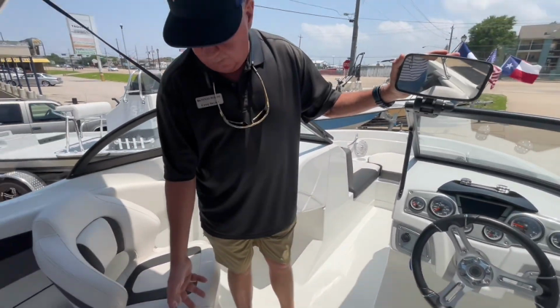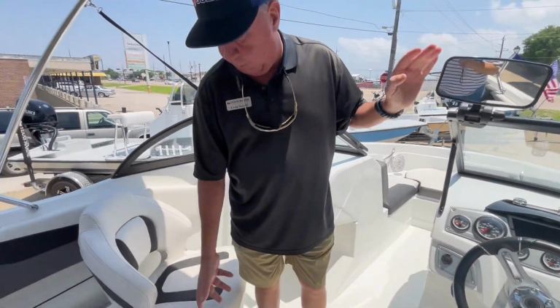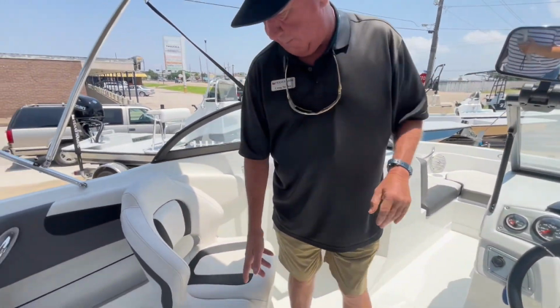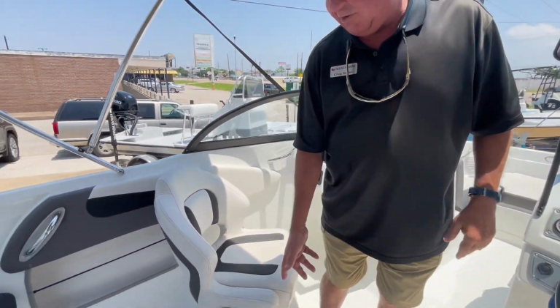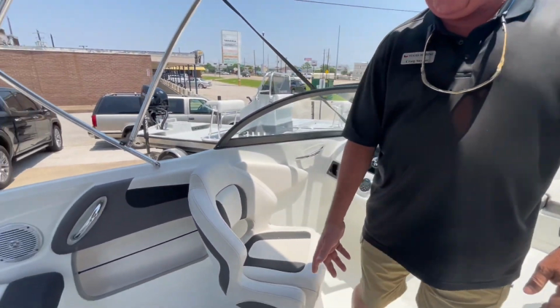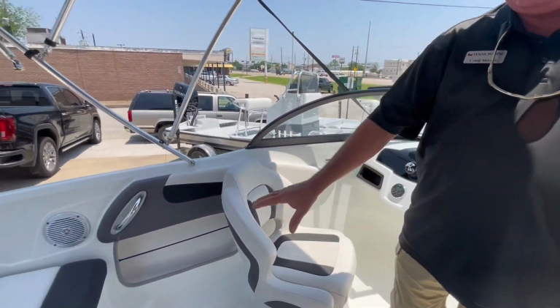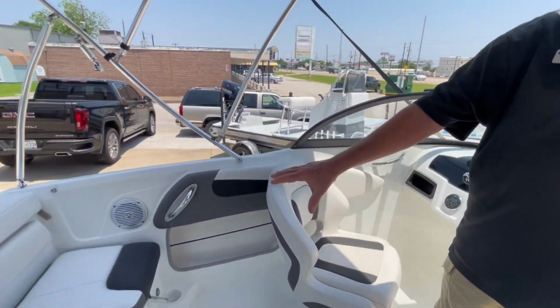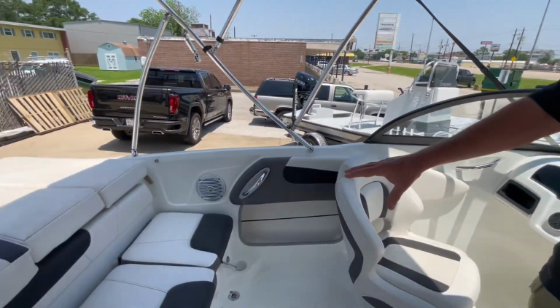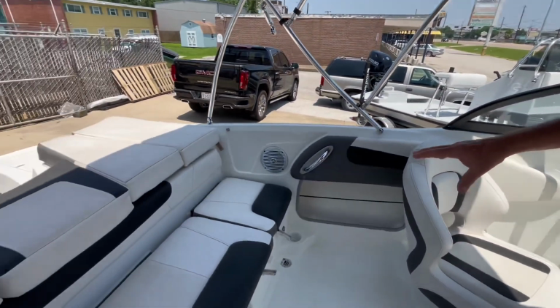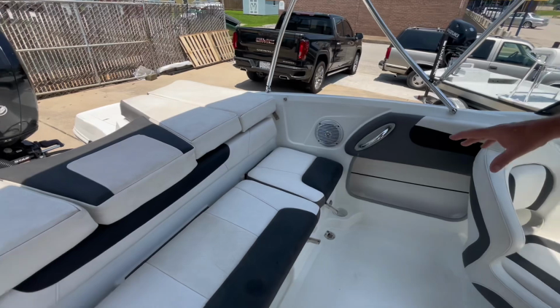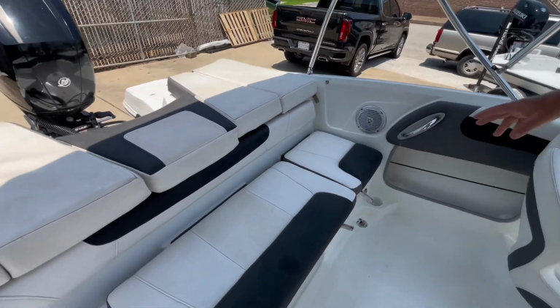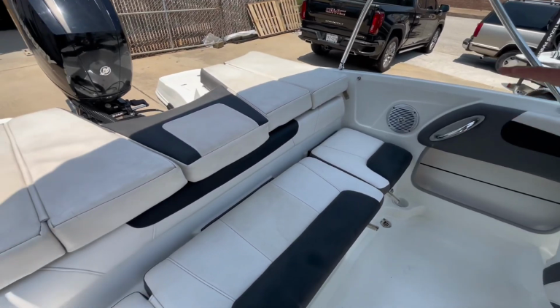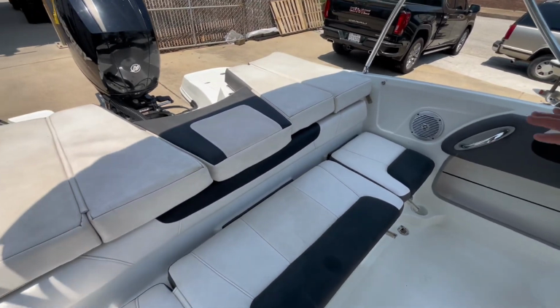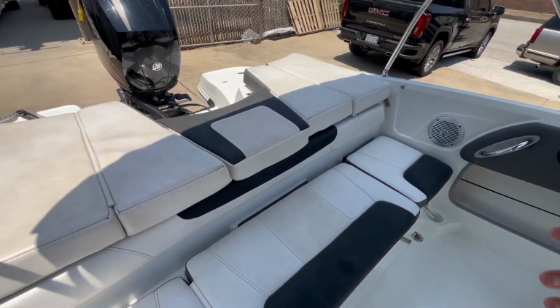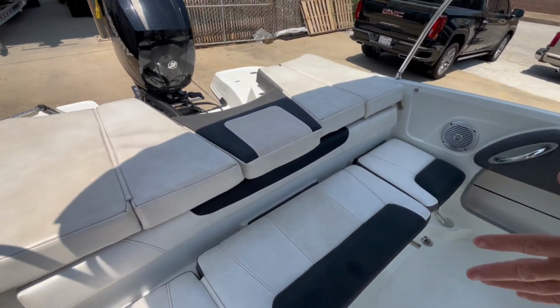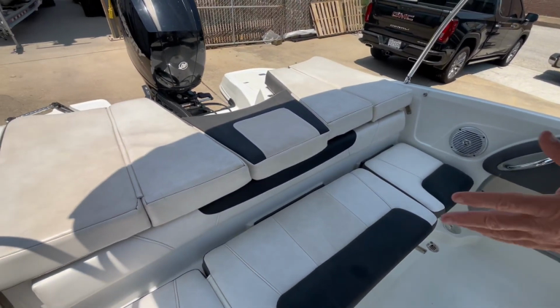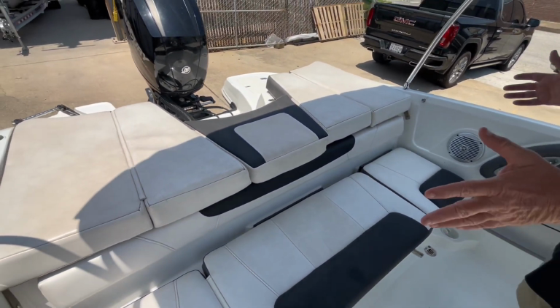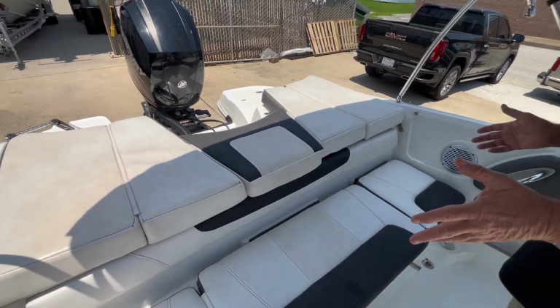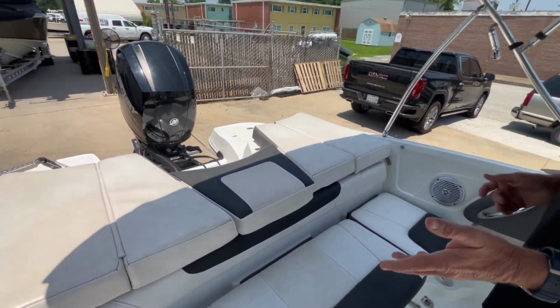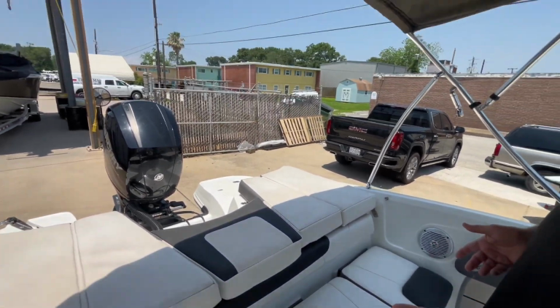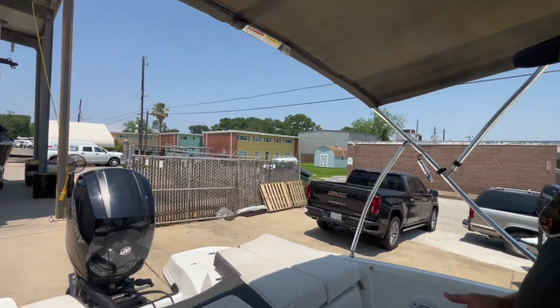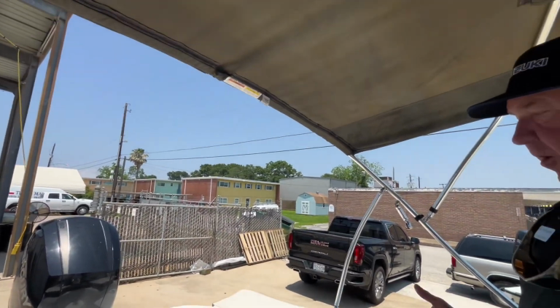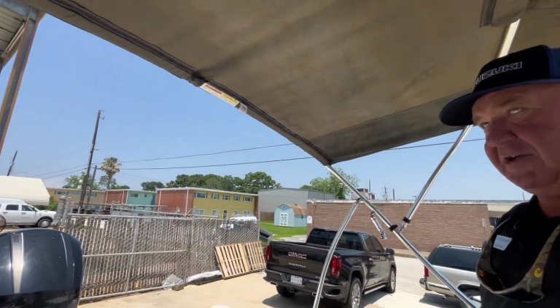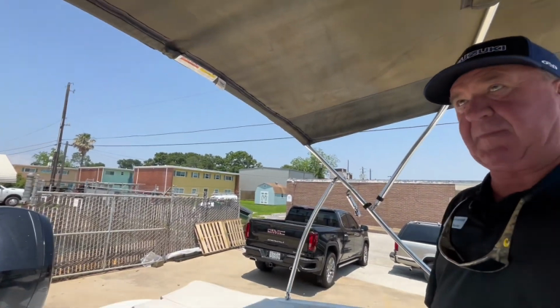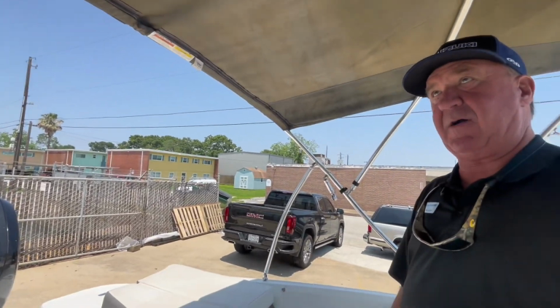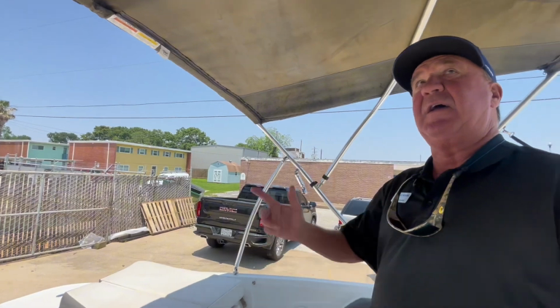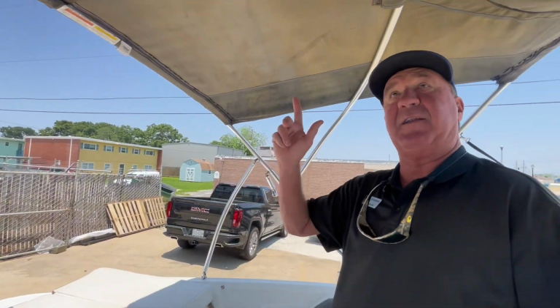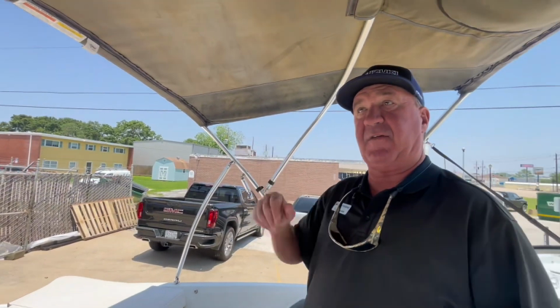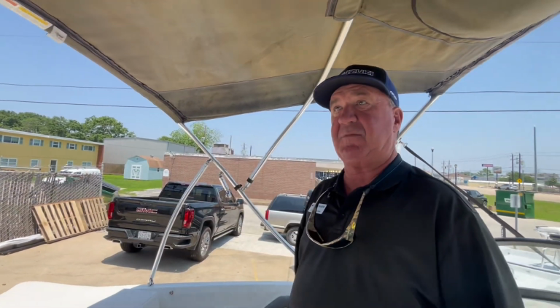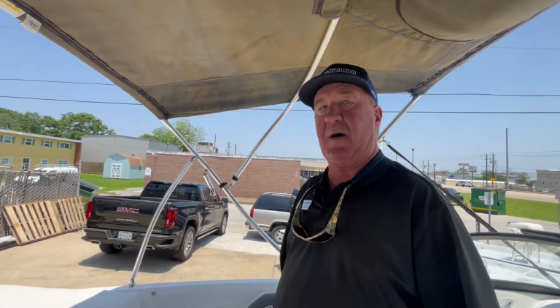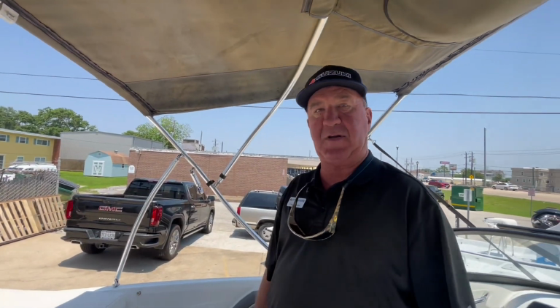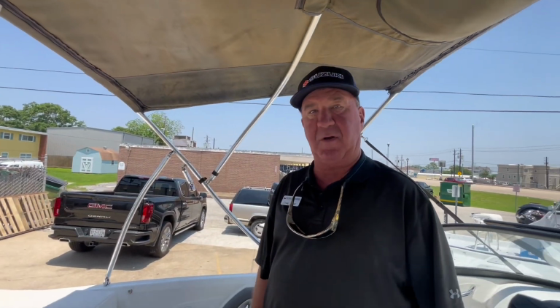On the floor you've got plenty of storage, storage underneath these seats, and padding on the back. The pads do come off so they're easy to clean or you can just take them out of the boat. It does have a custom bimini top on it.